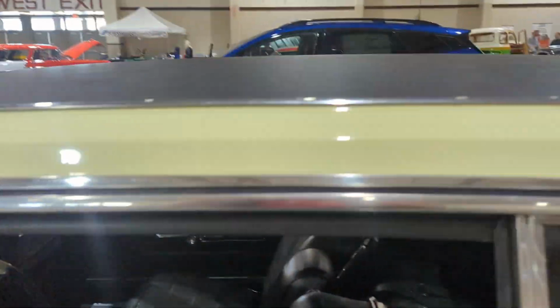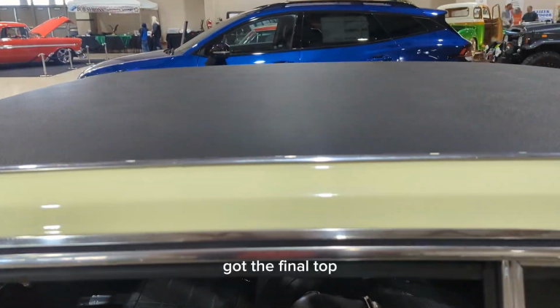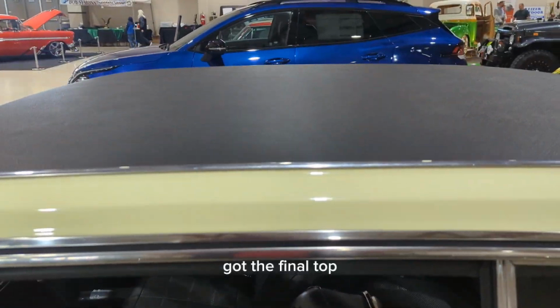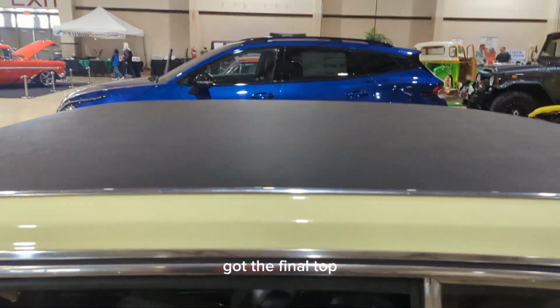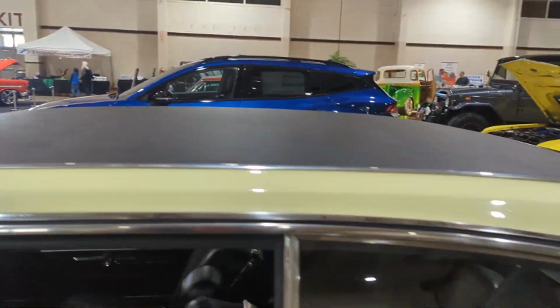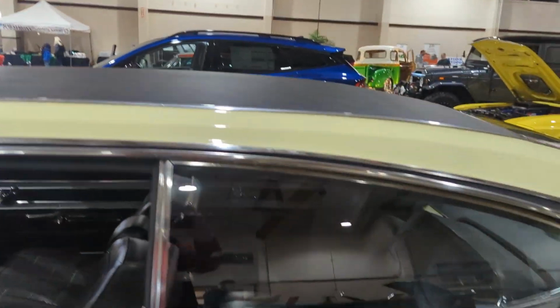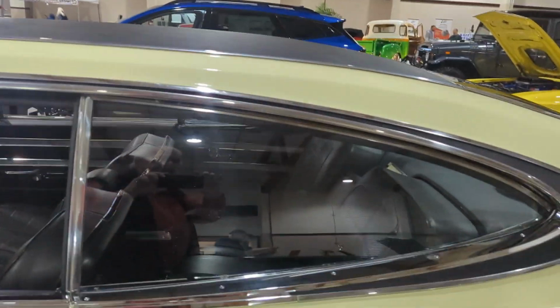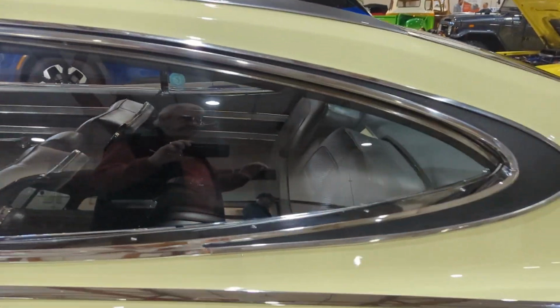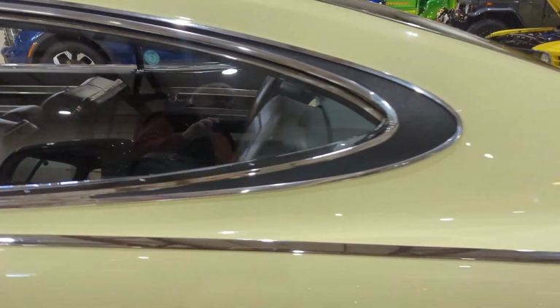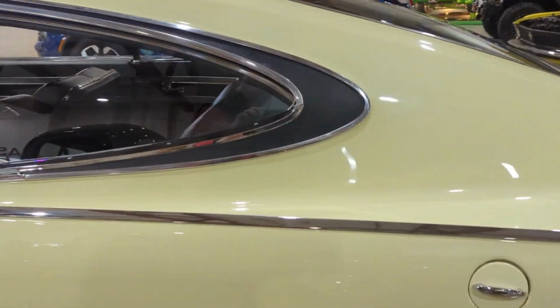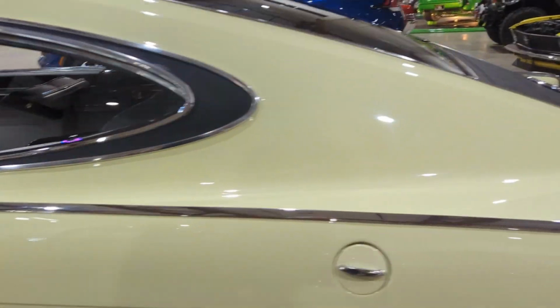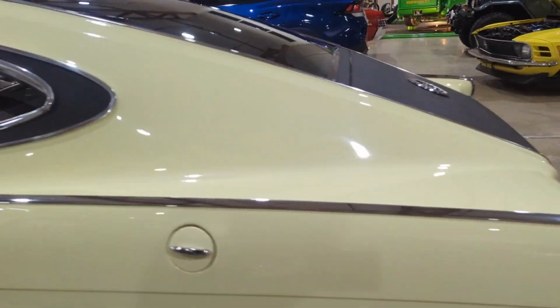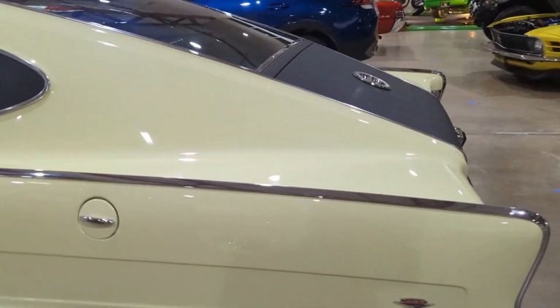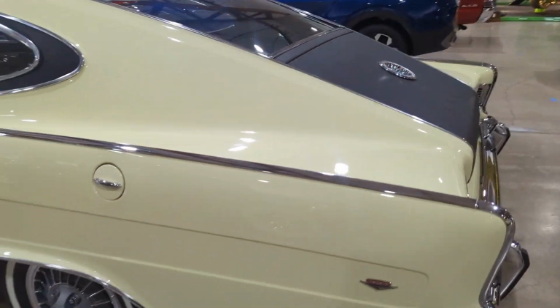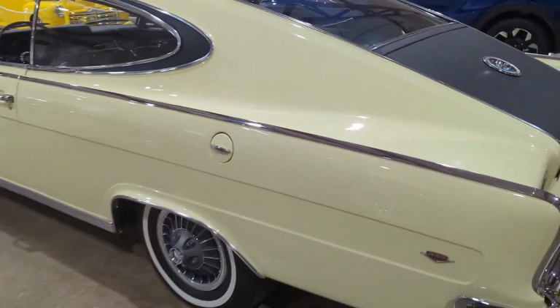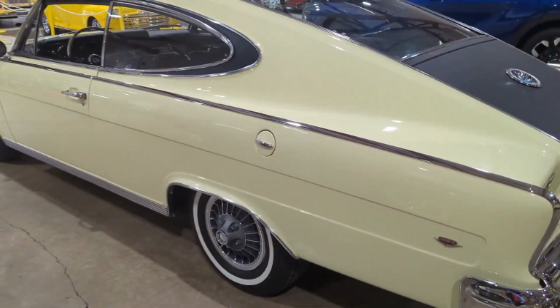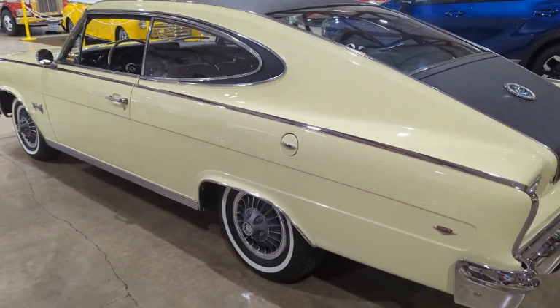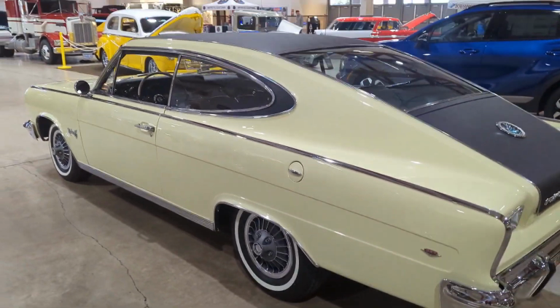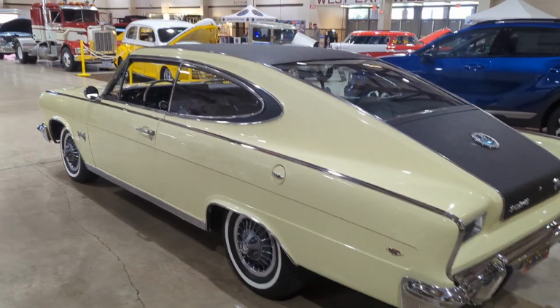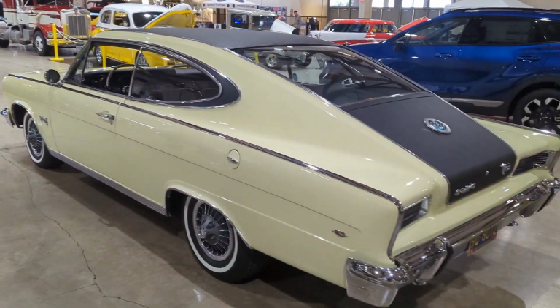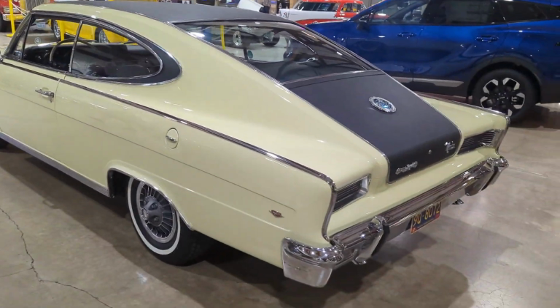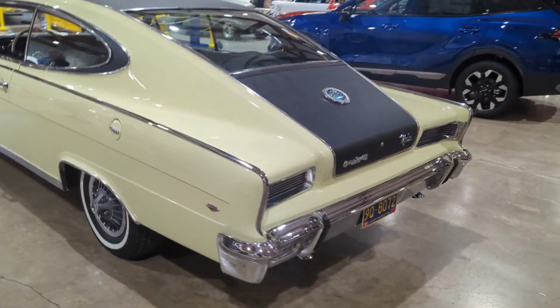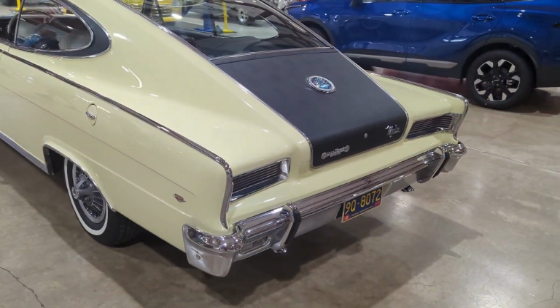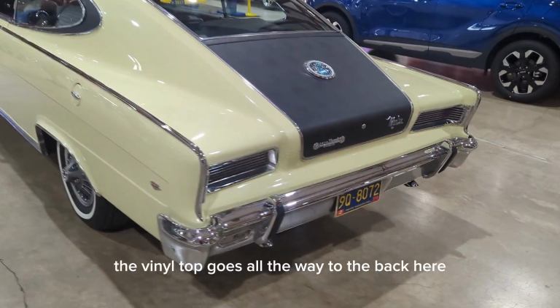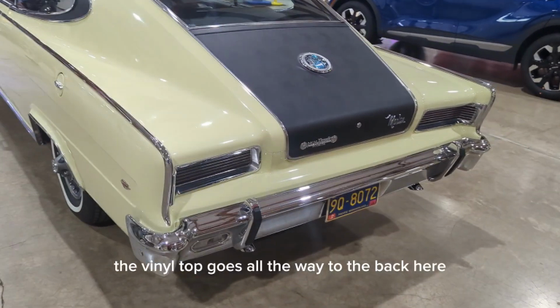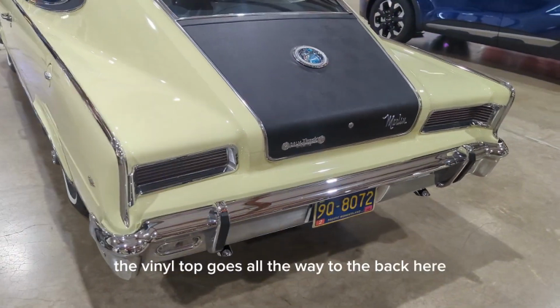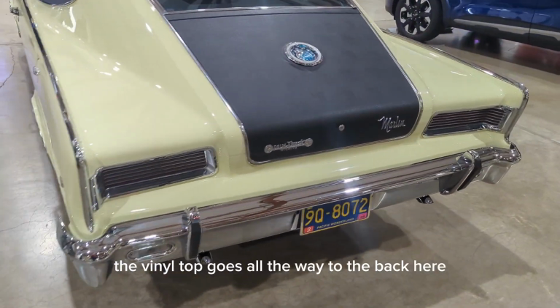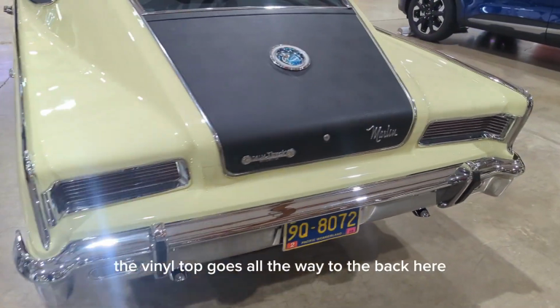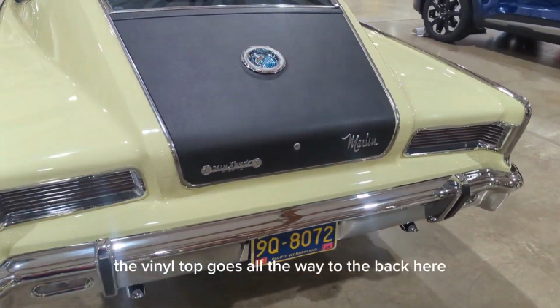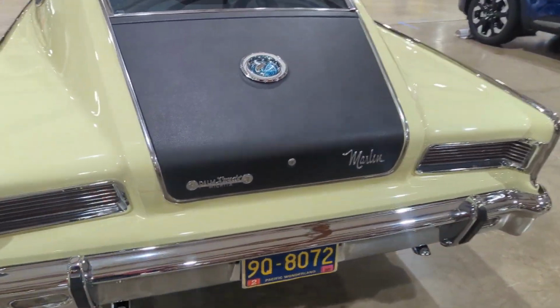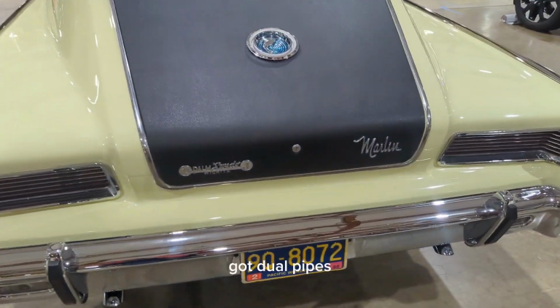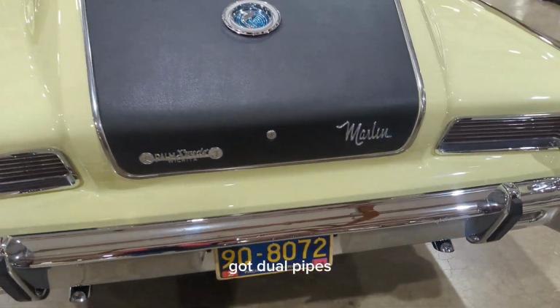Got the vinyl top, and it goes all the way to the back here. Got dual pipes.